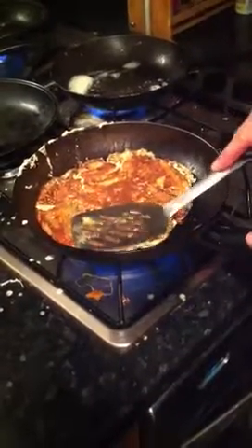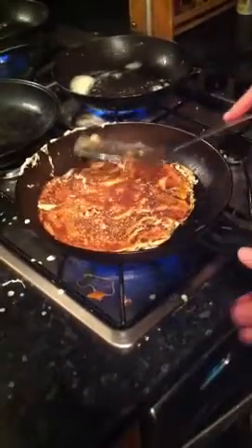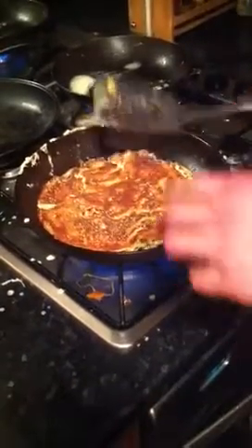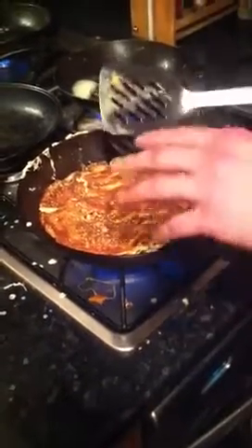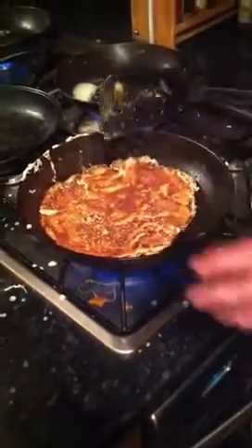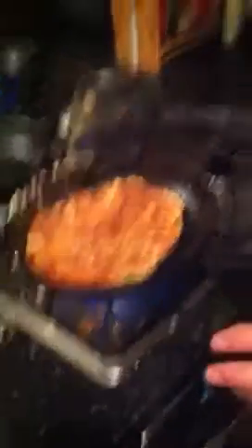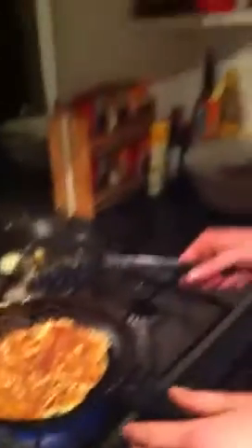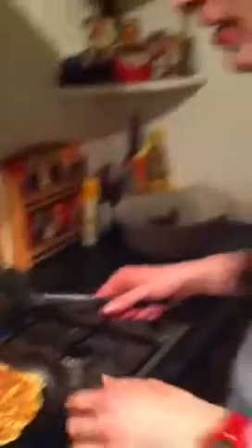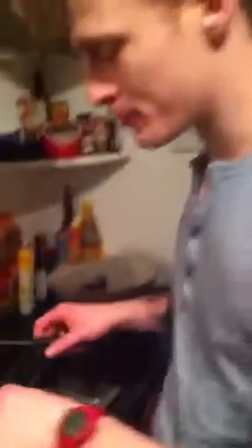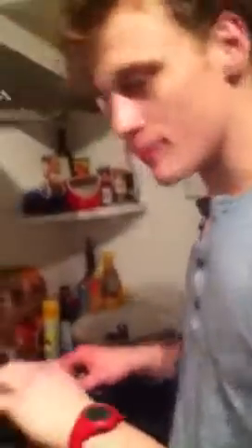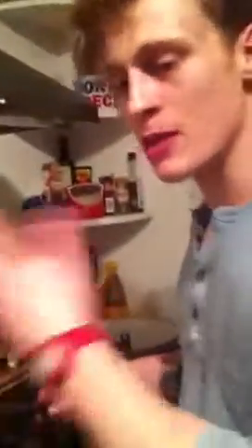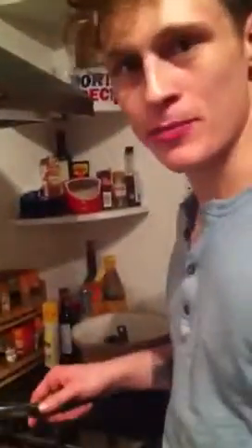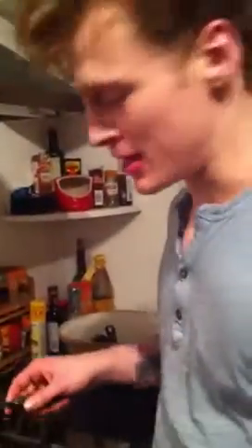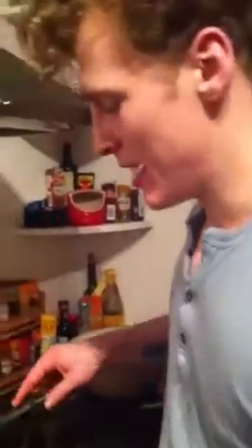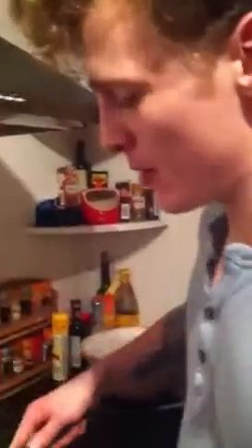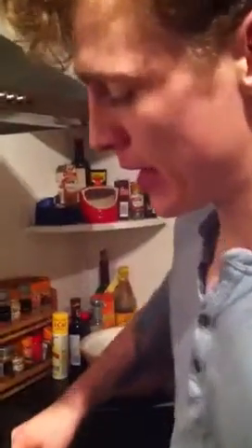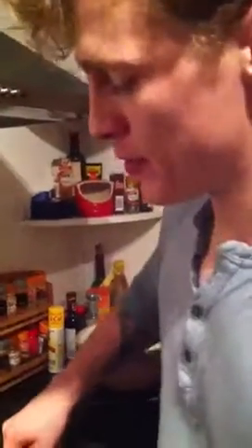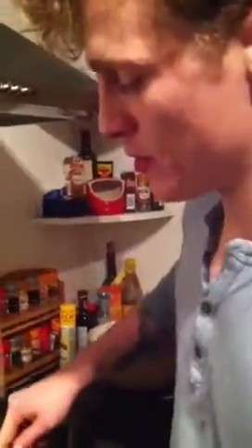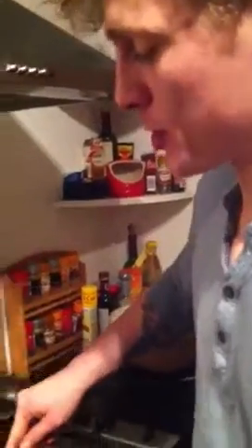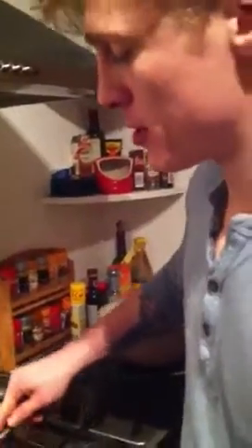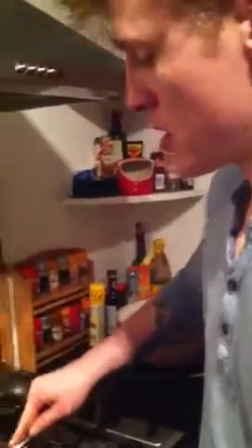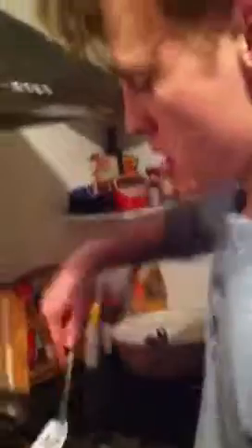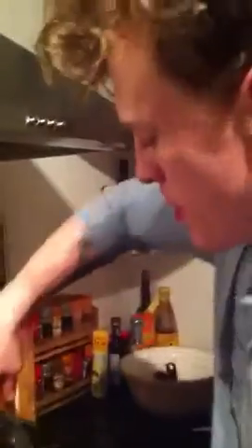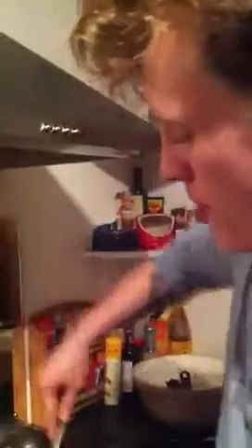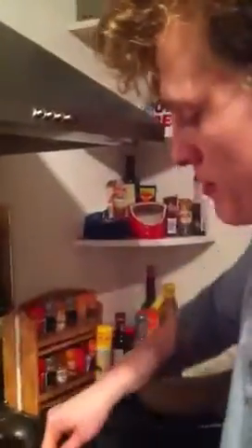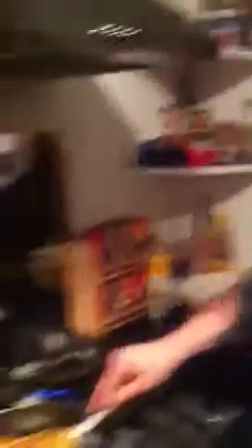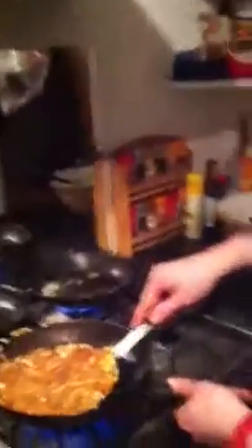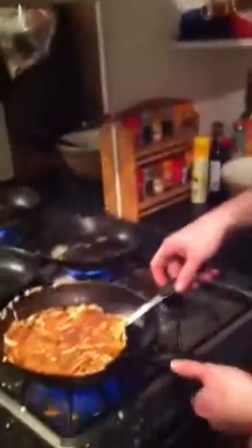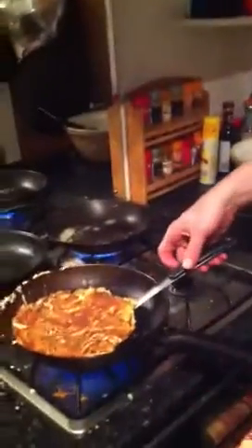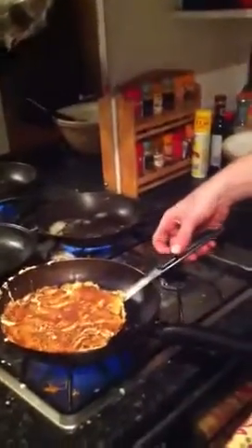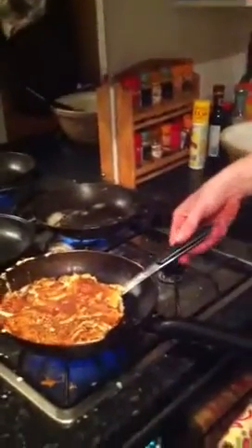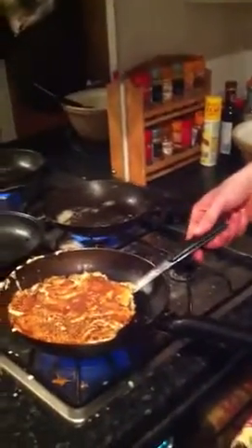So what we've done, we've left that. It's been around there for about two minutes. And then we've flipped it. Leave it just for another 30 seconds, and then I reckon we are good to eat this baby.